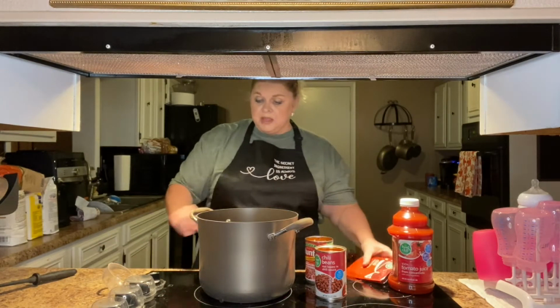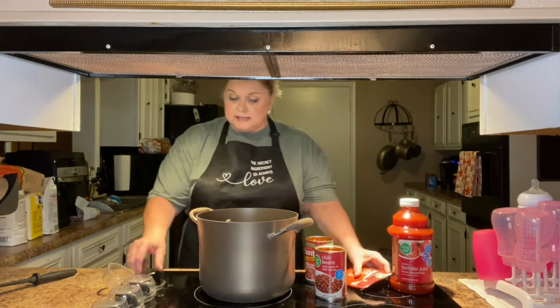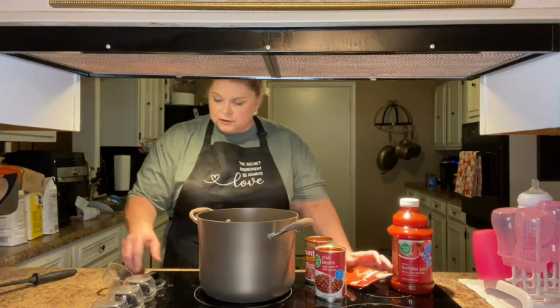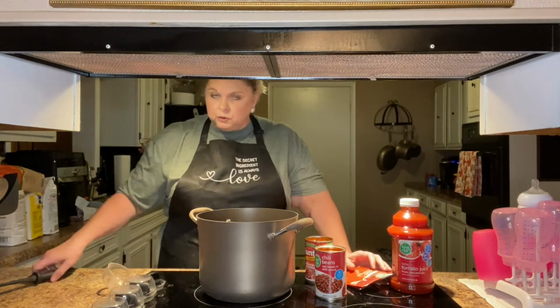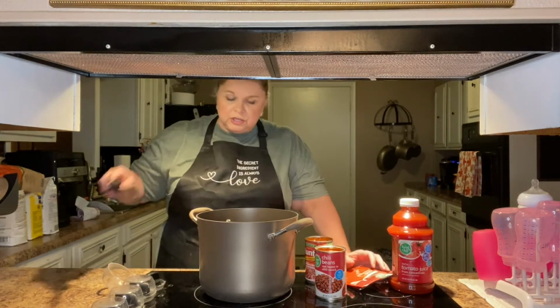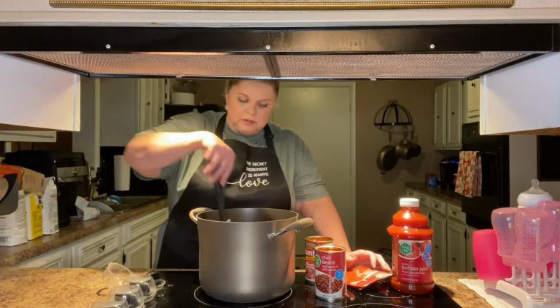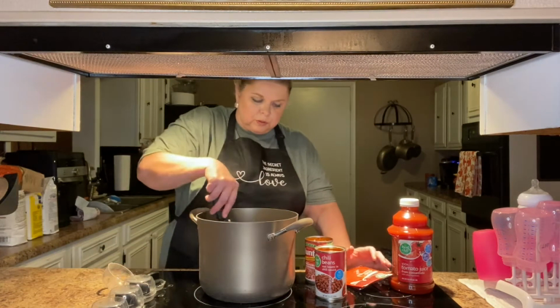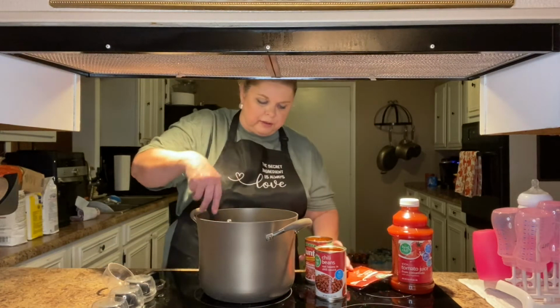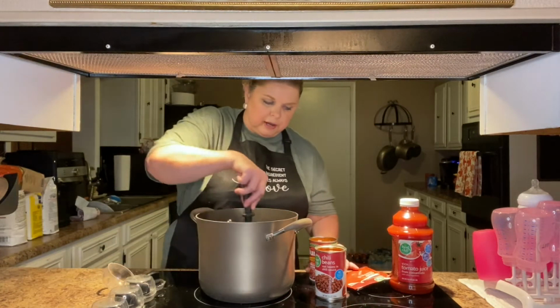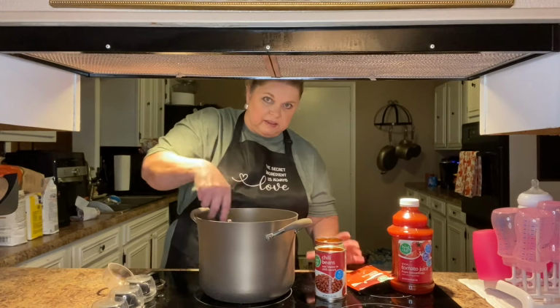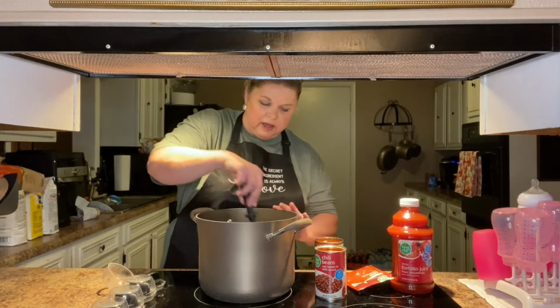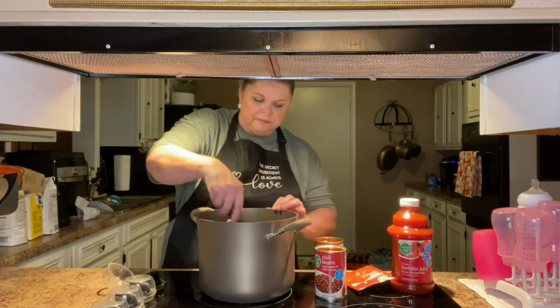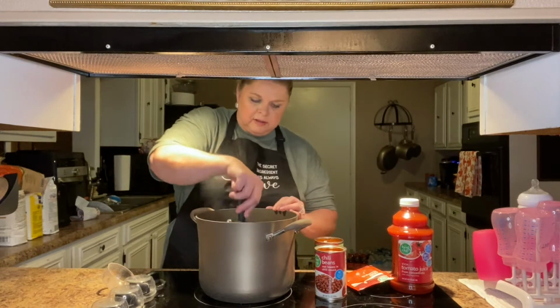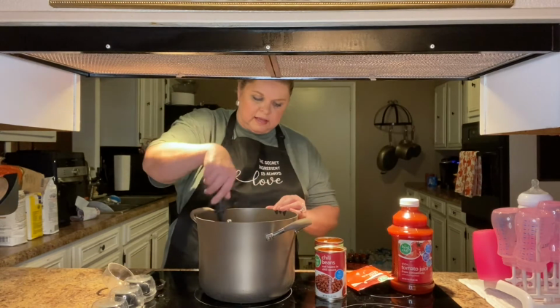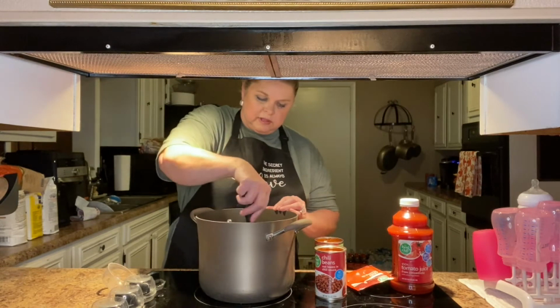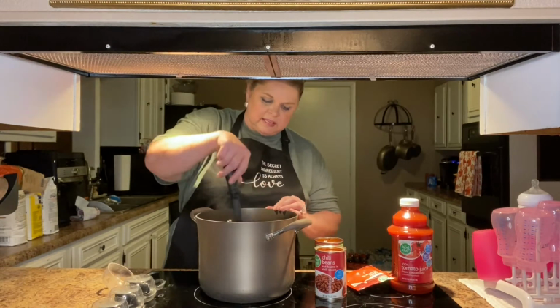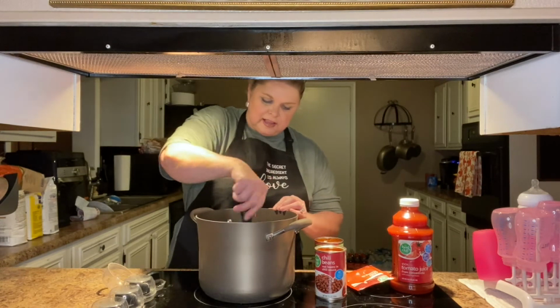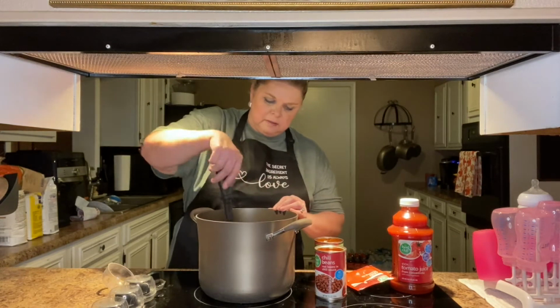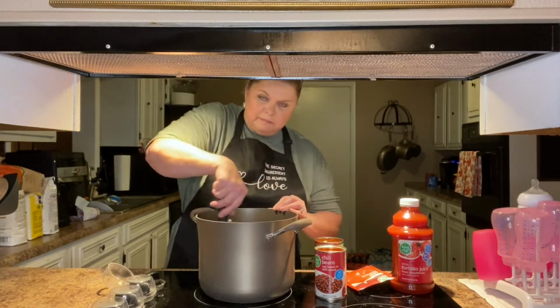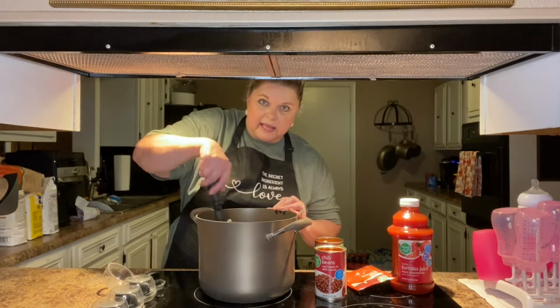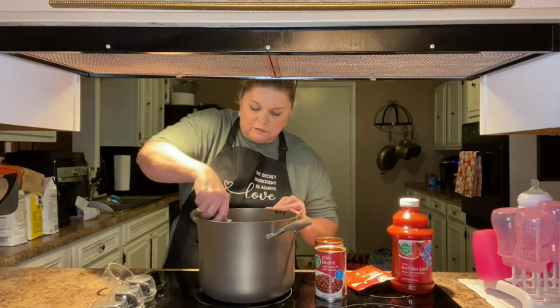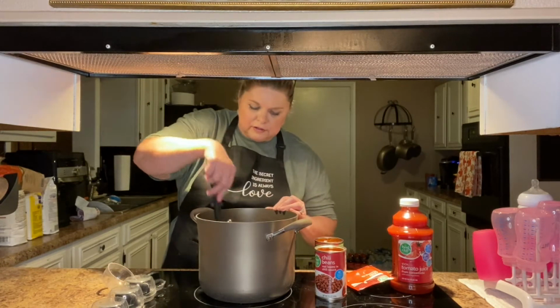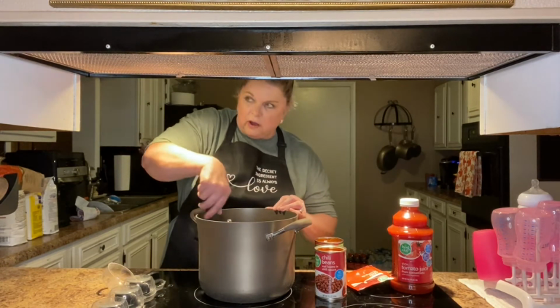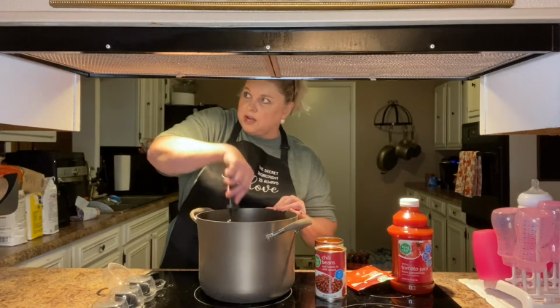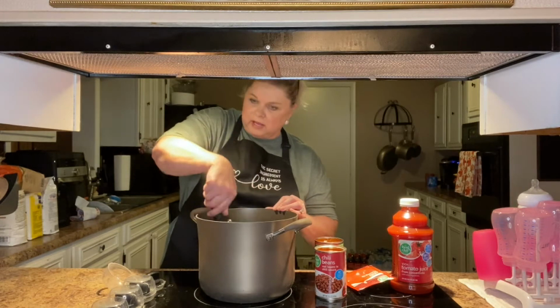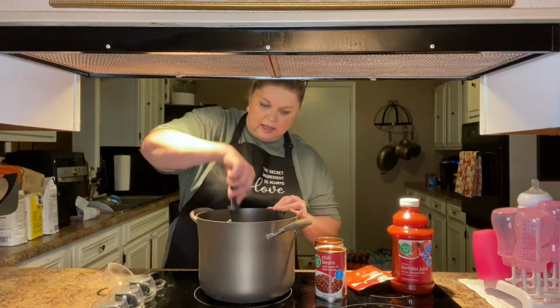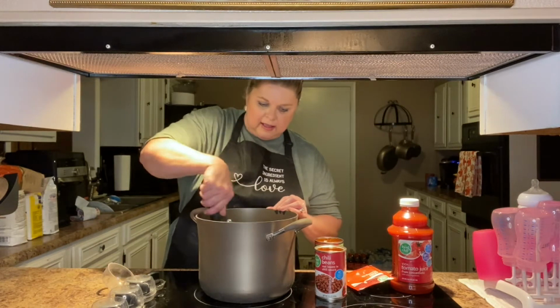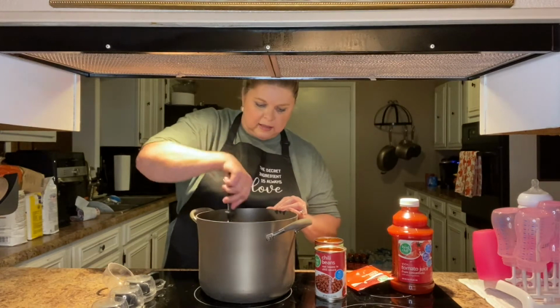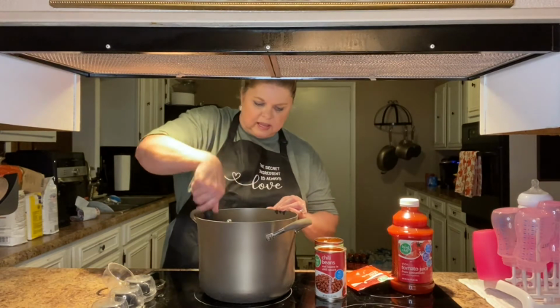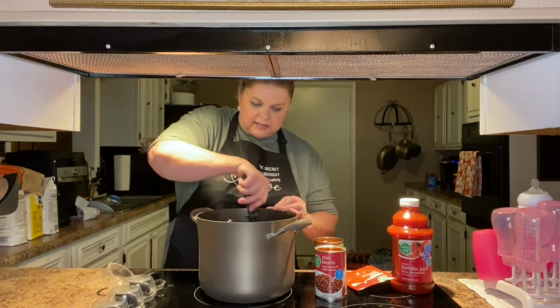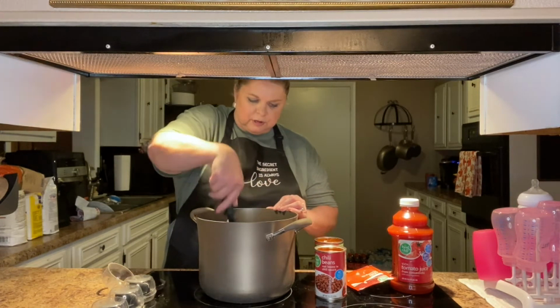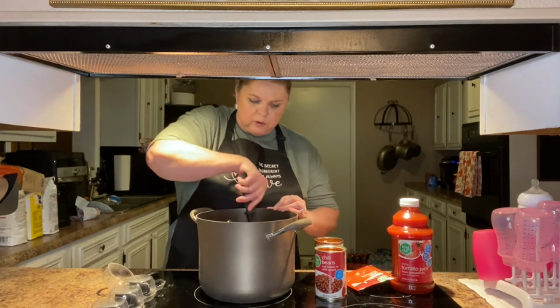So the first thing we're going to do is brown our ground beef. Let me move my camera over here so you all can watch me. And it comes together, like I said, really quick.